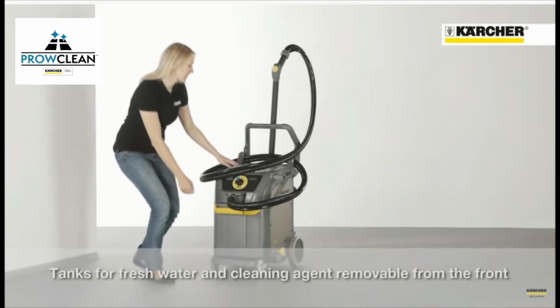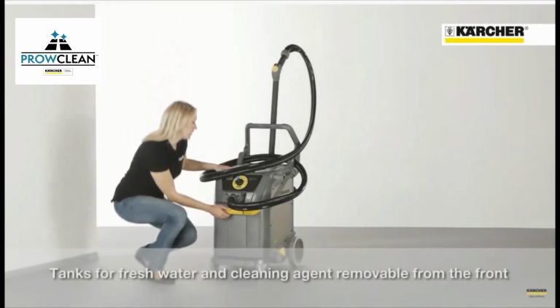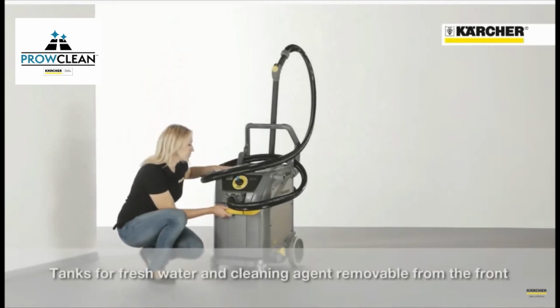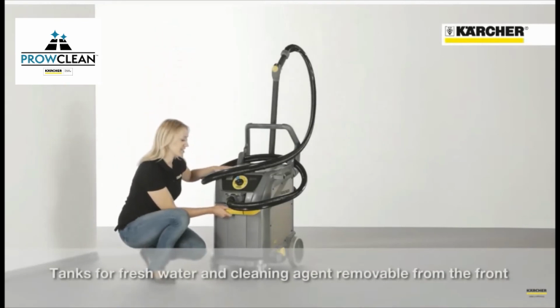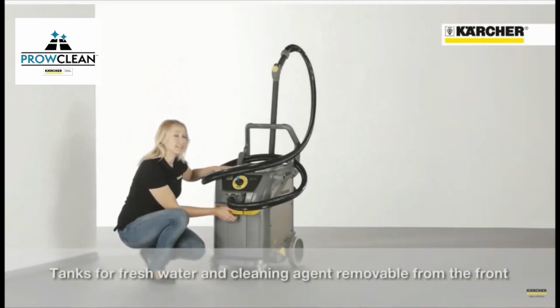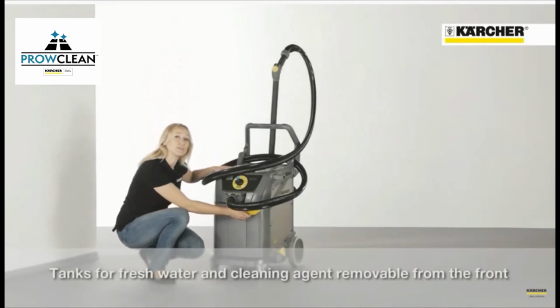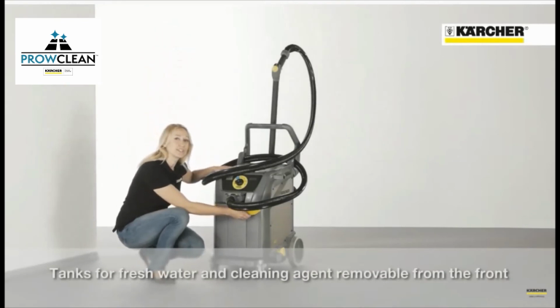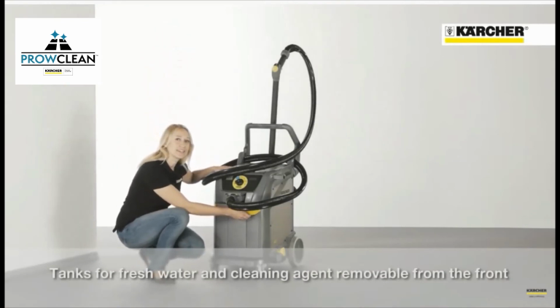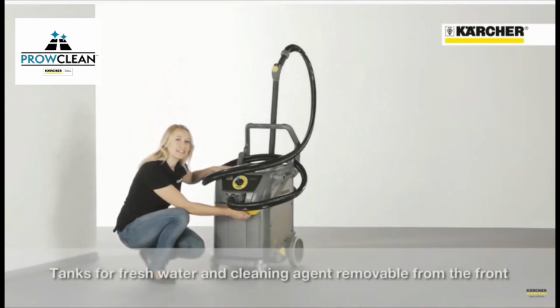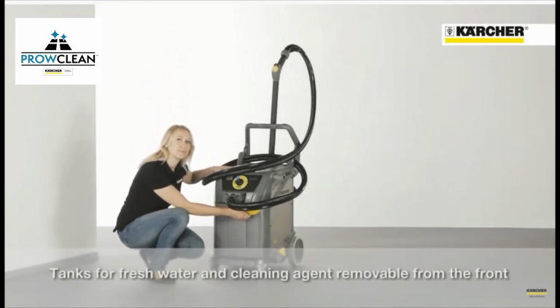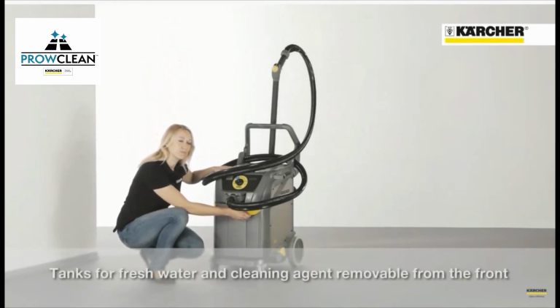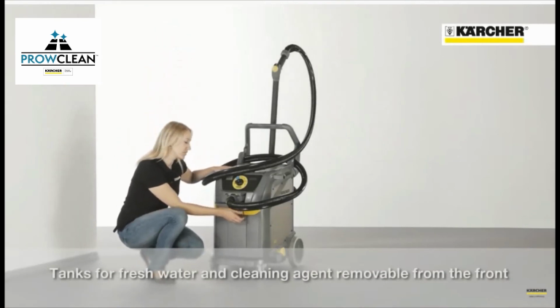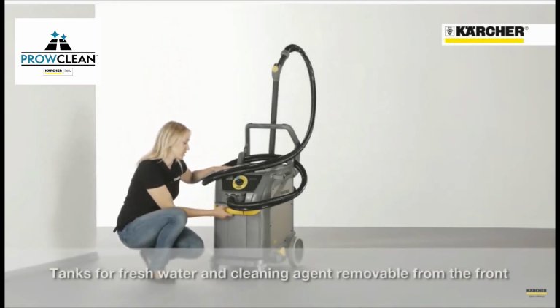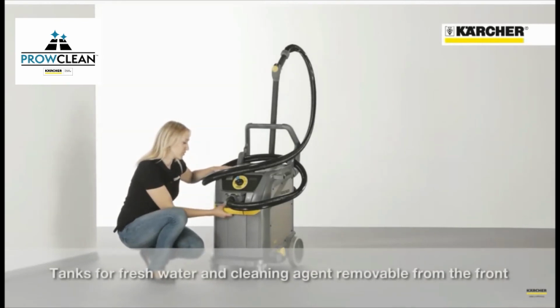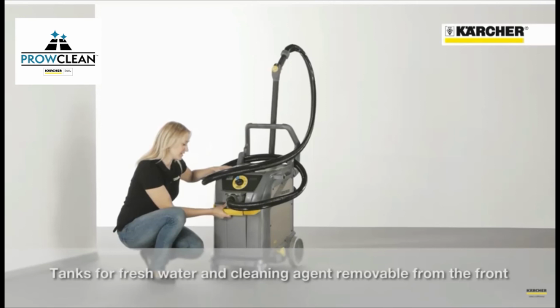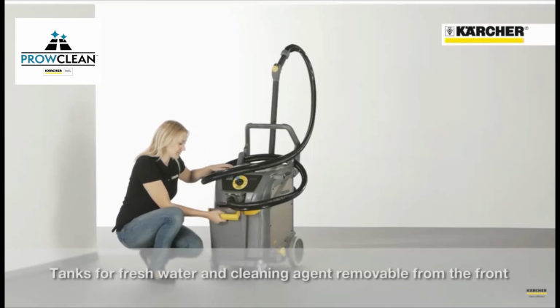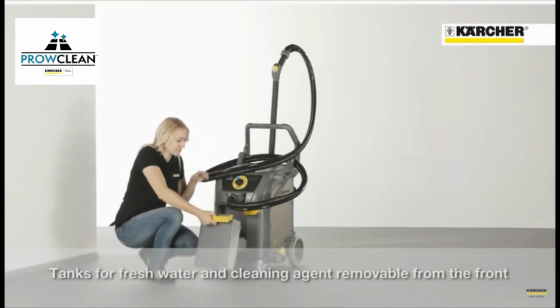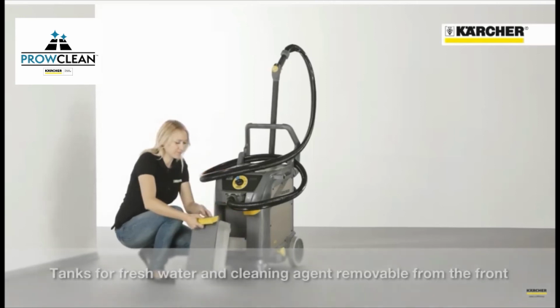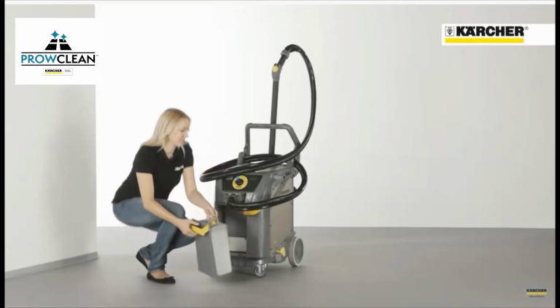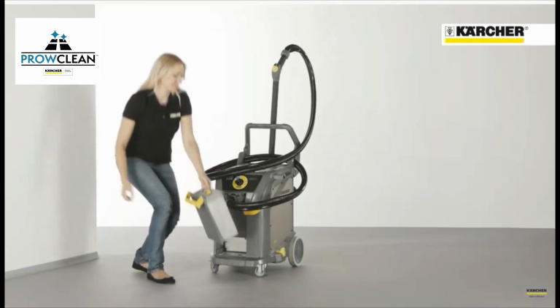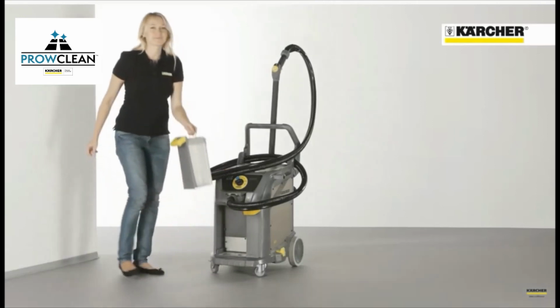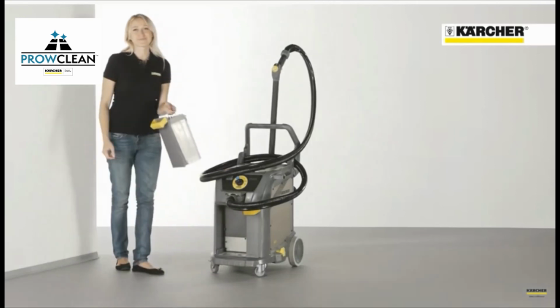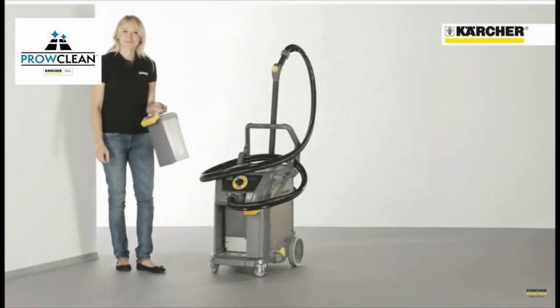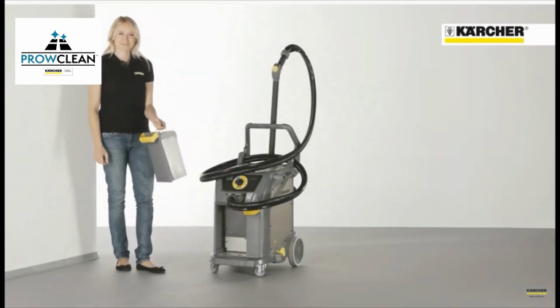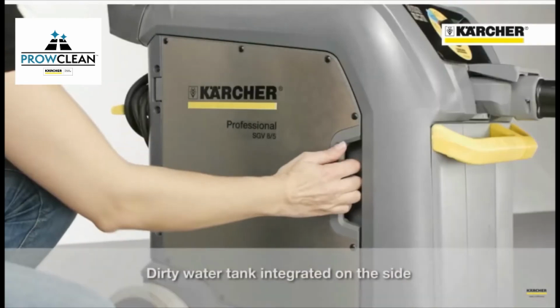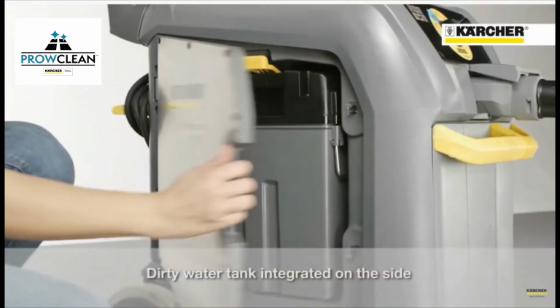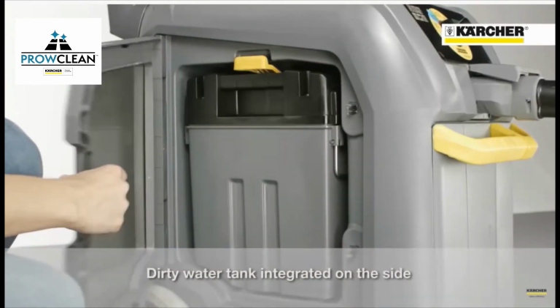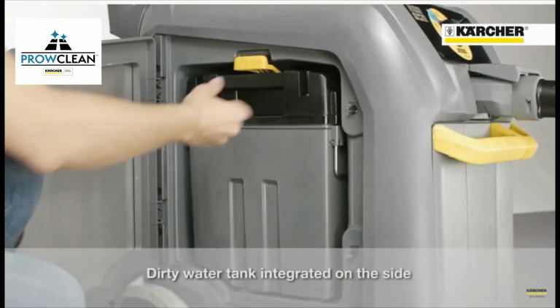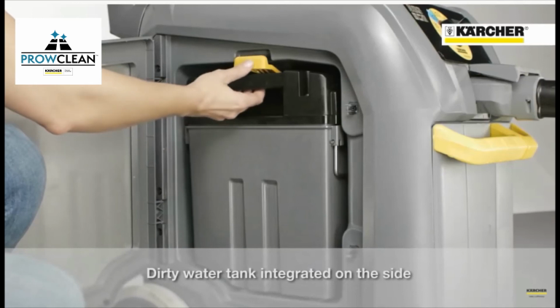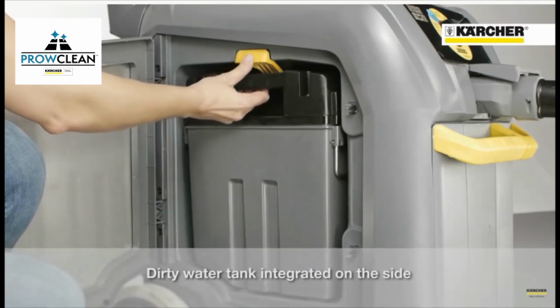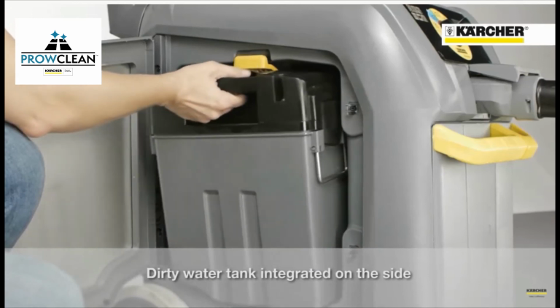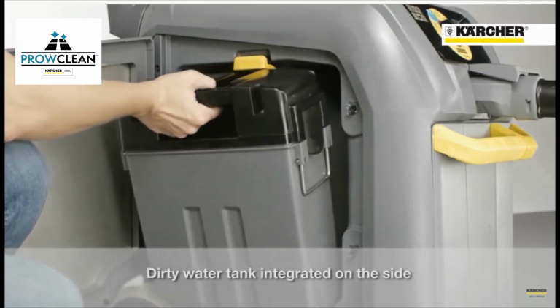Fresh water tank and detergent tank can easily be removed with just one hand. The dirt water tank is integrated on the side of the machine.